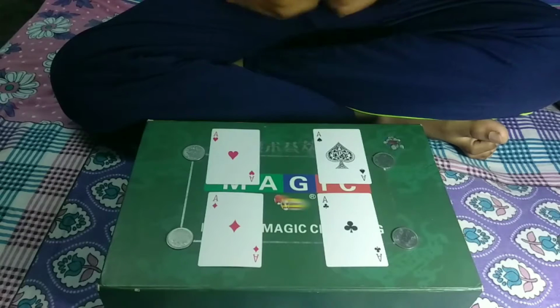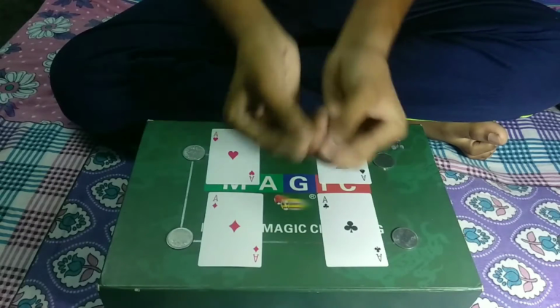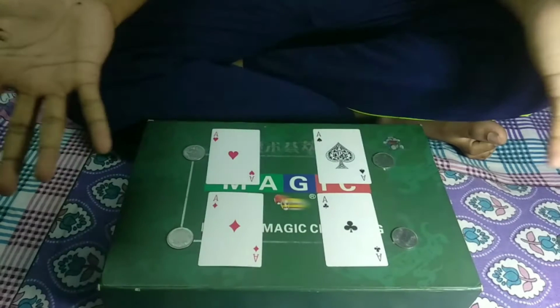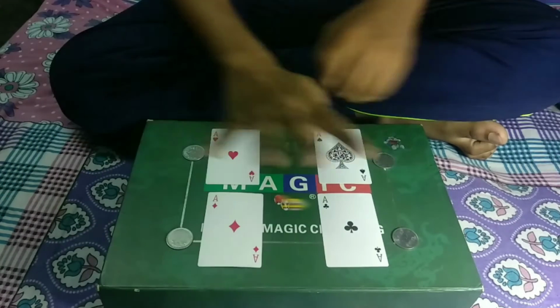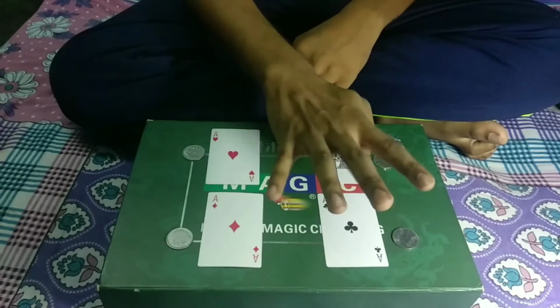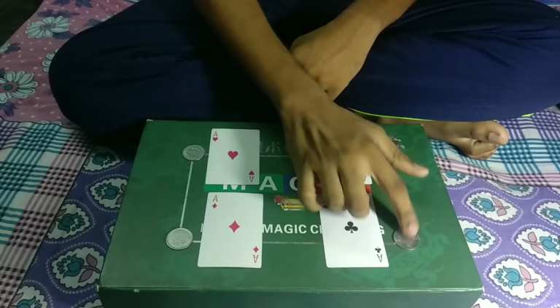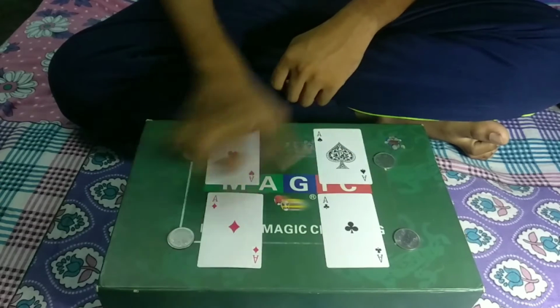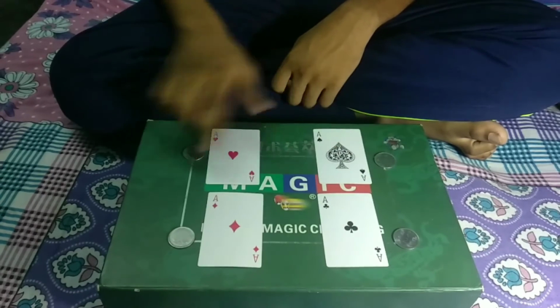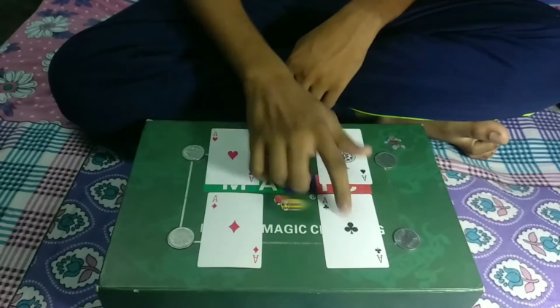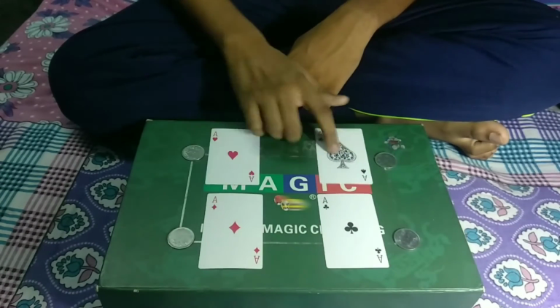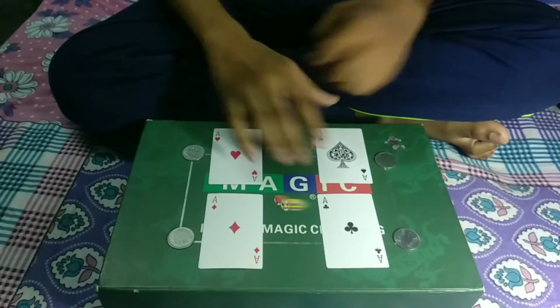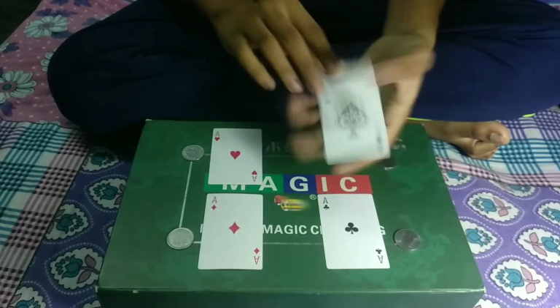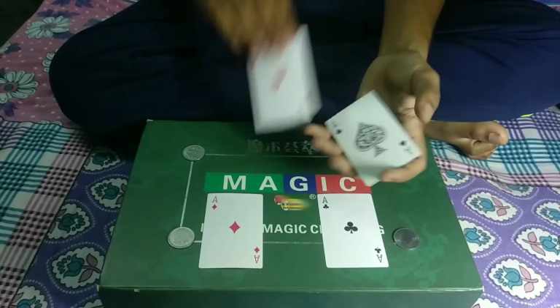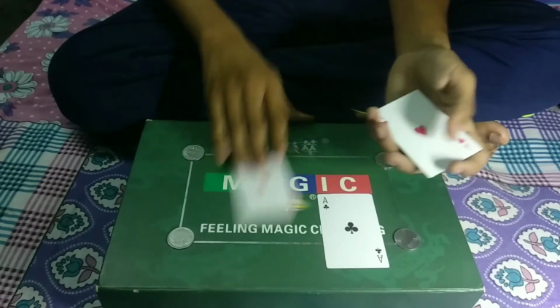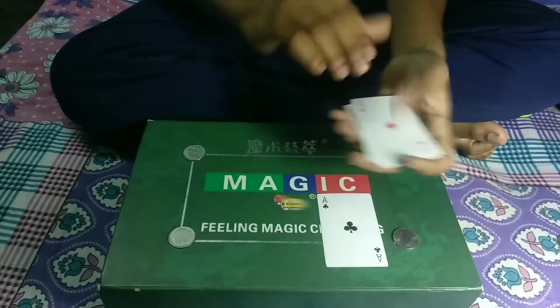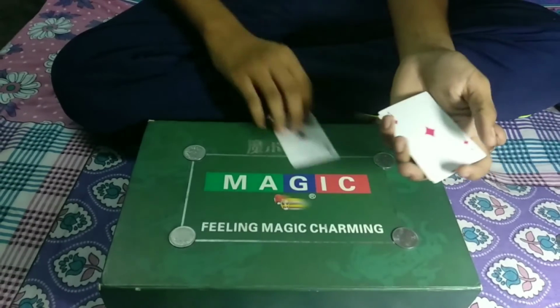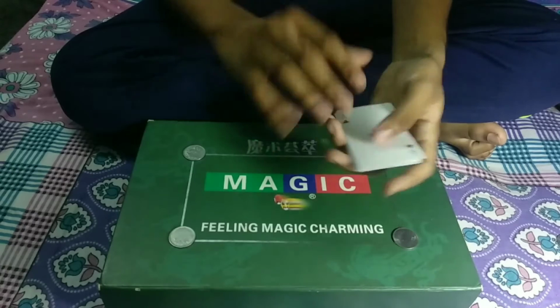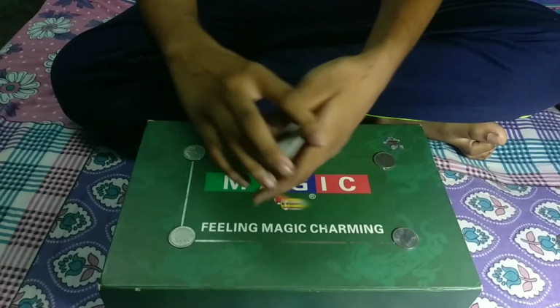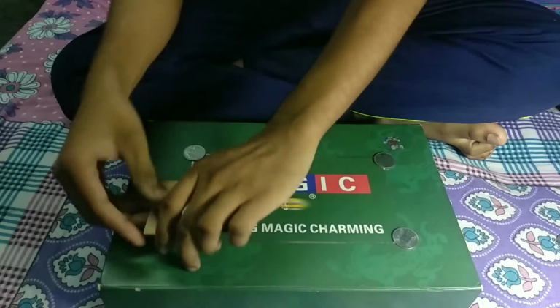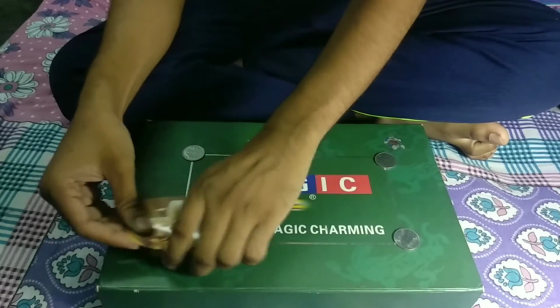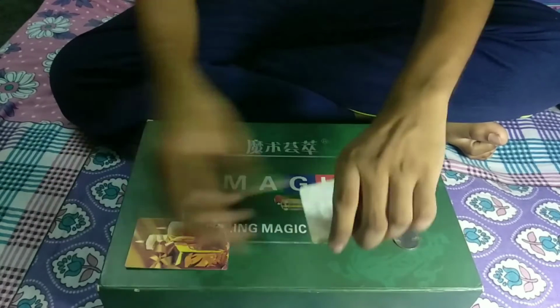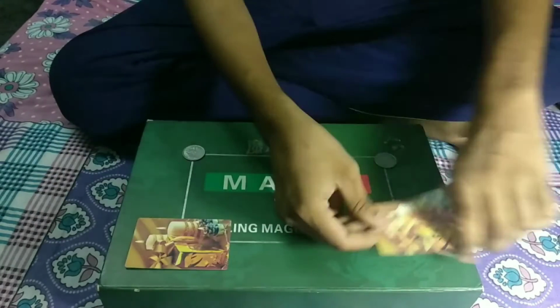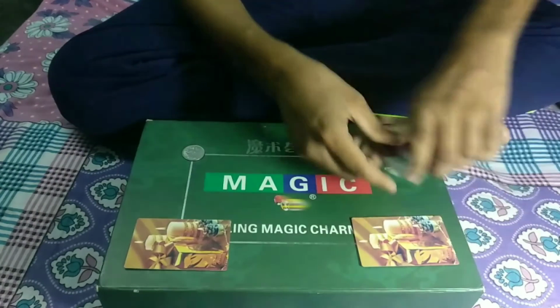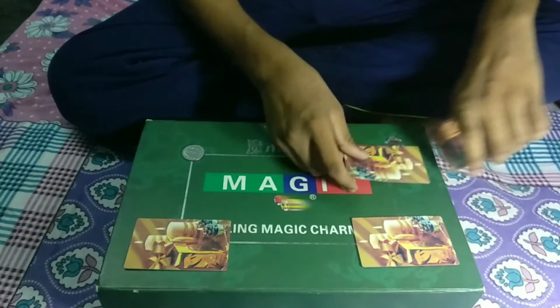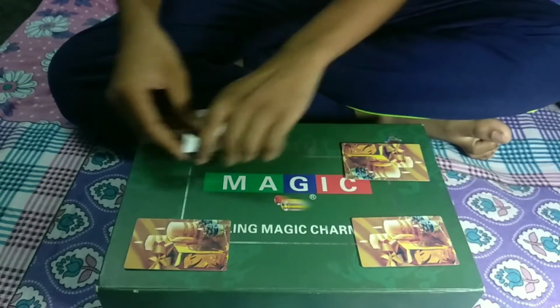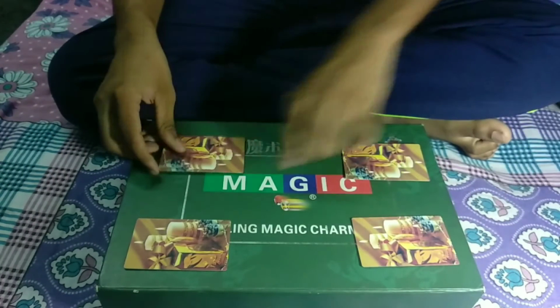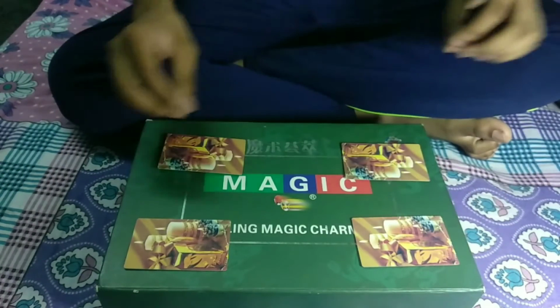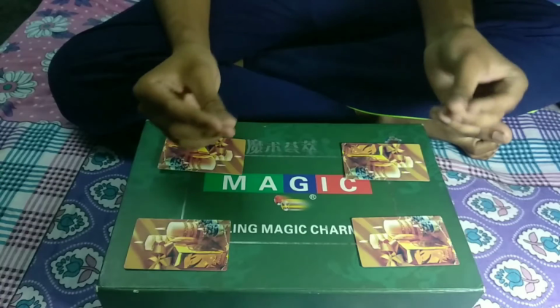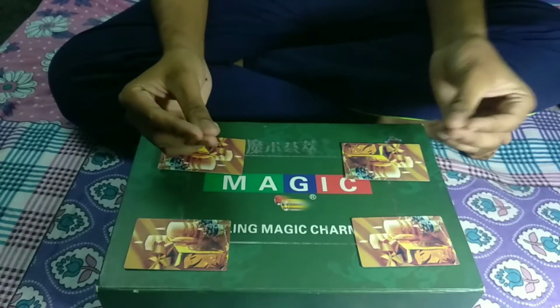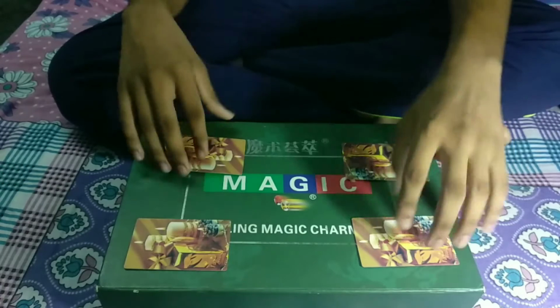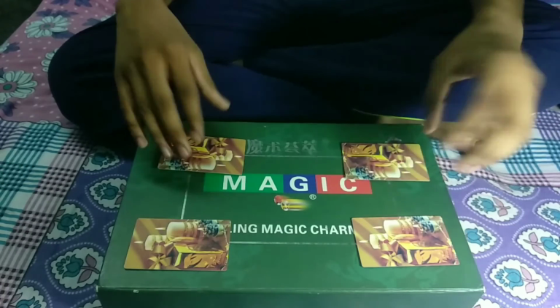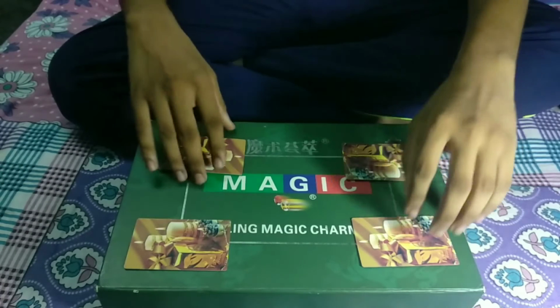Hello guys, this is Magician Saransh. We have four coins and four cards over here today. I take the four cards and cover each coin with a card — here we go.